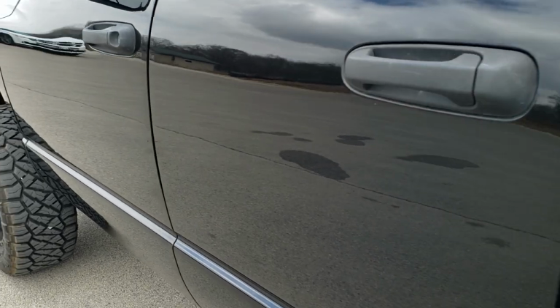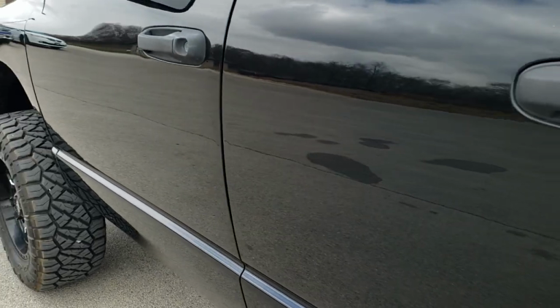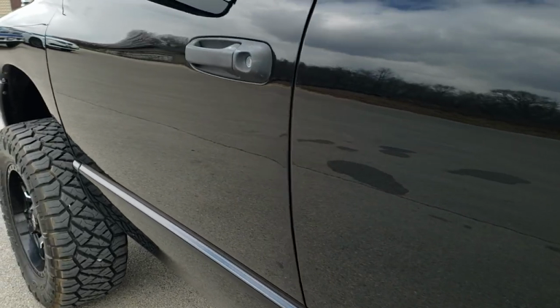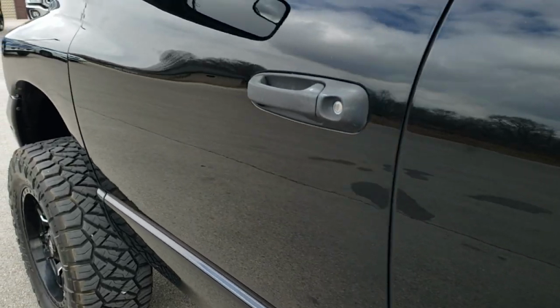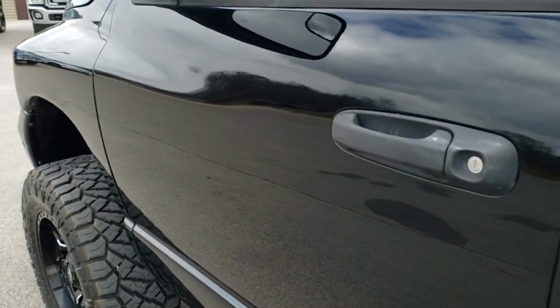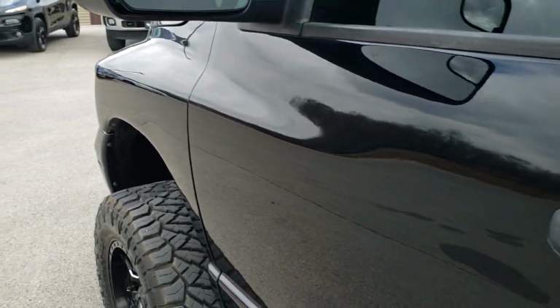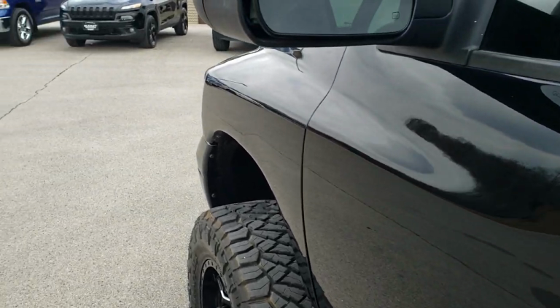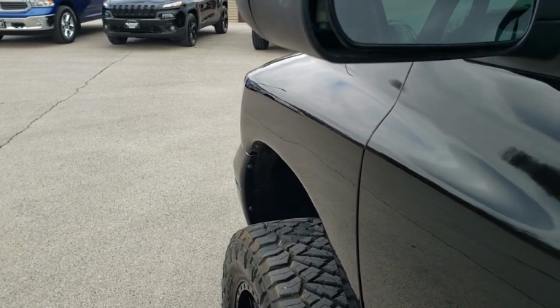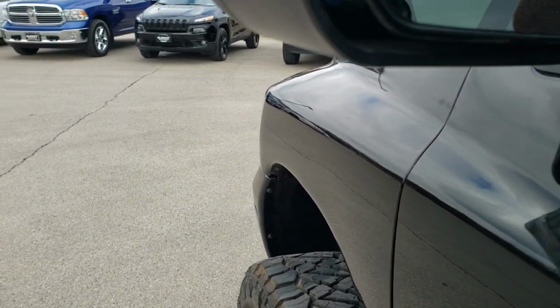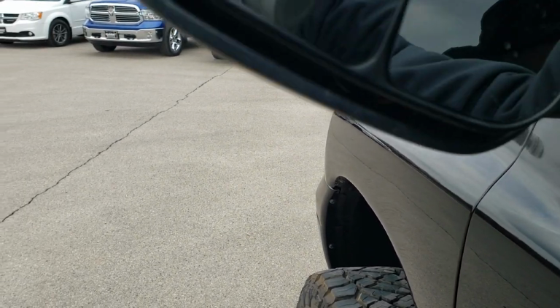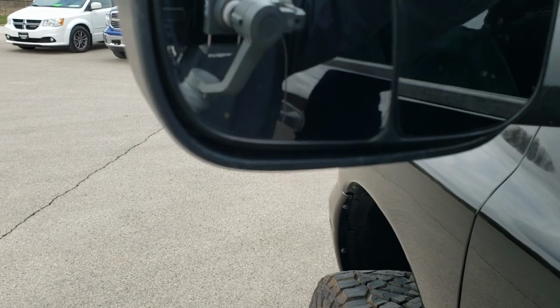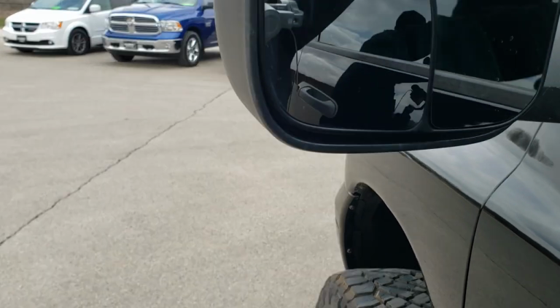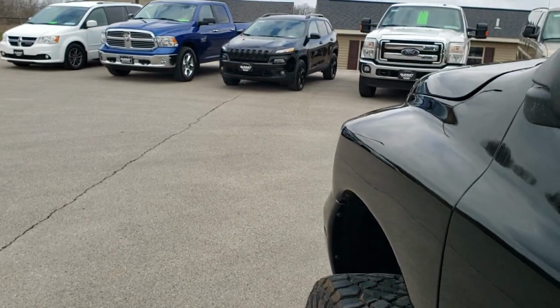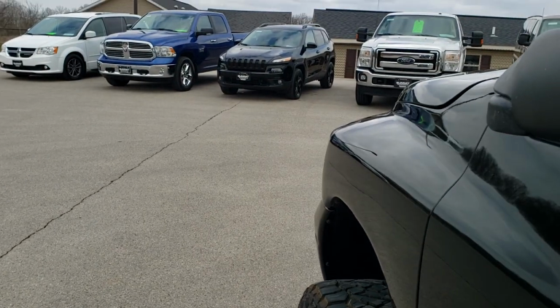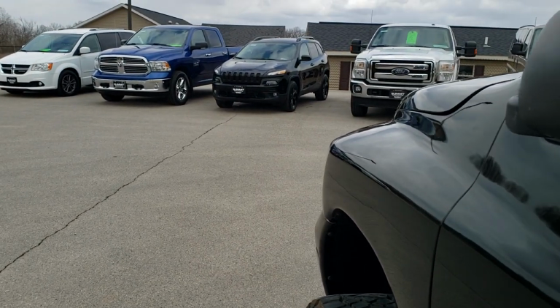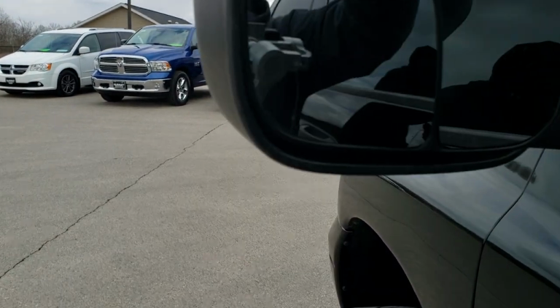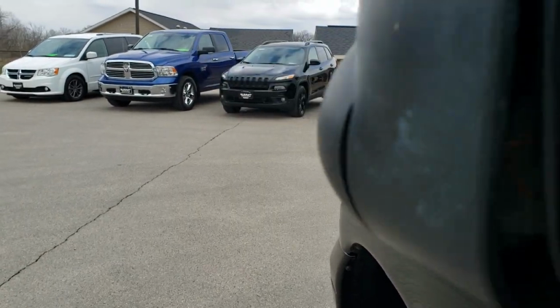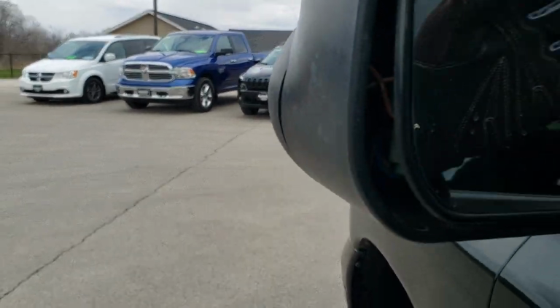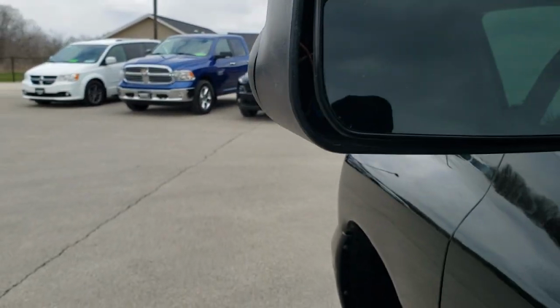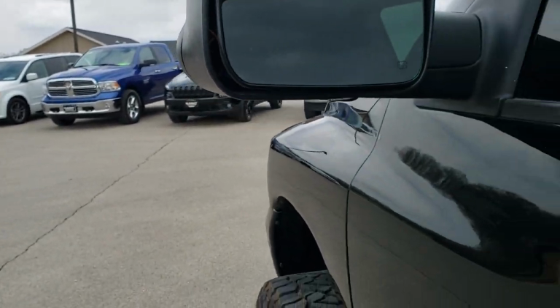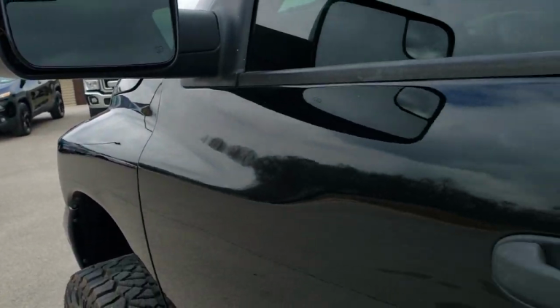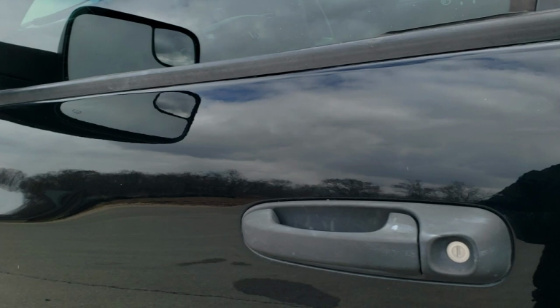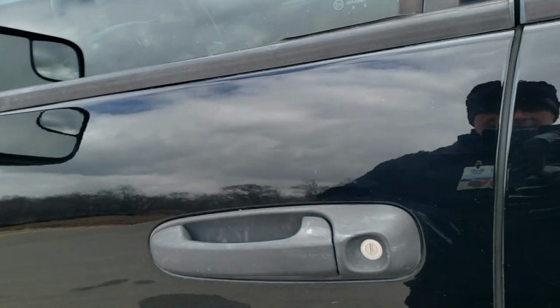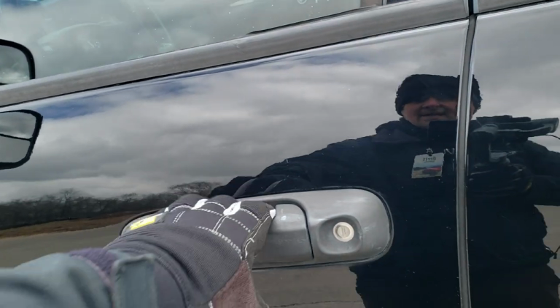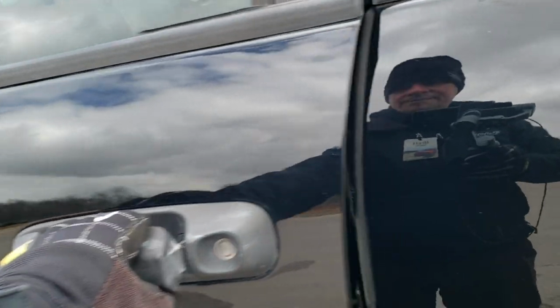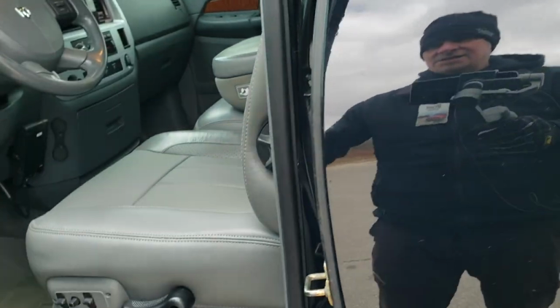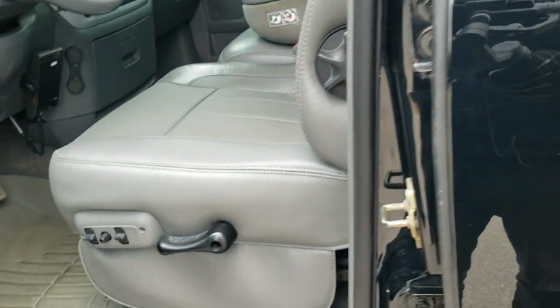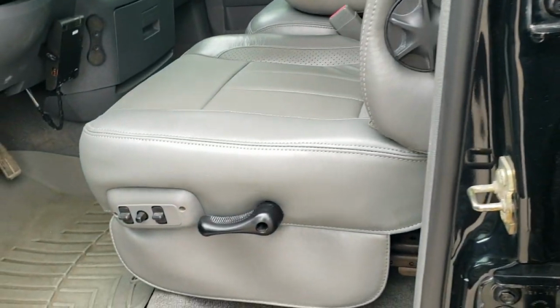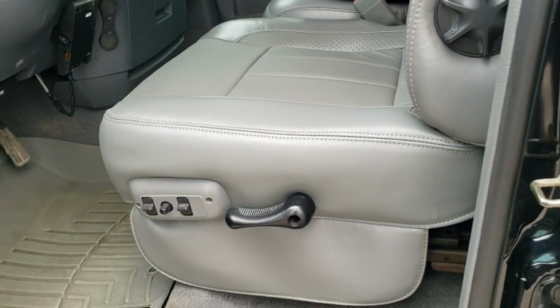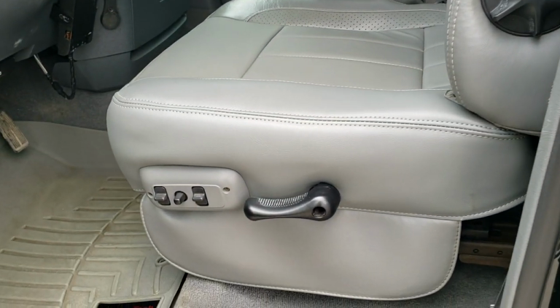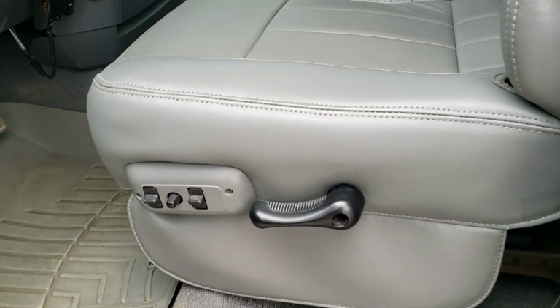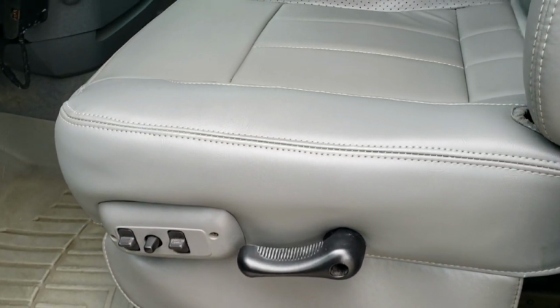The rest of the side looks really good. It does have the fold-out tow mirrors — they also fold in. Inside, the Laramie package gives you the black leather interior.